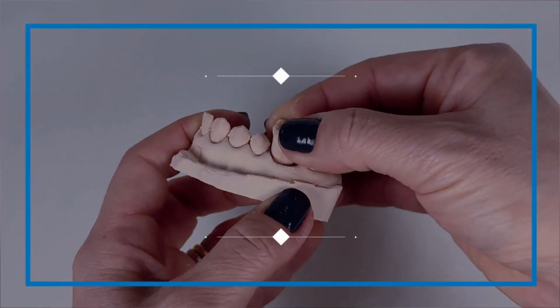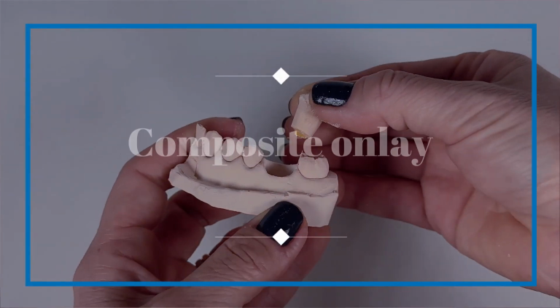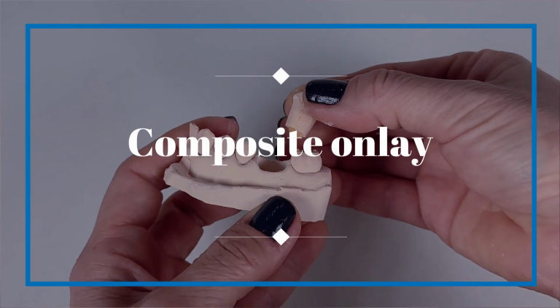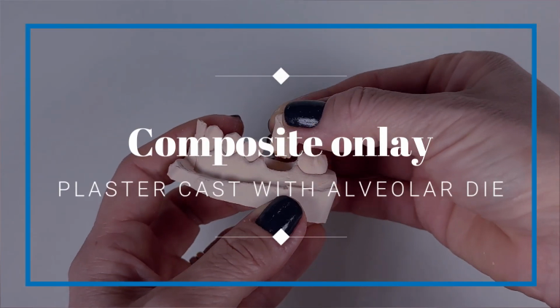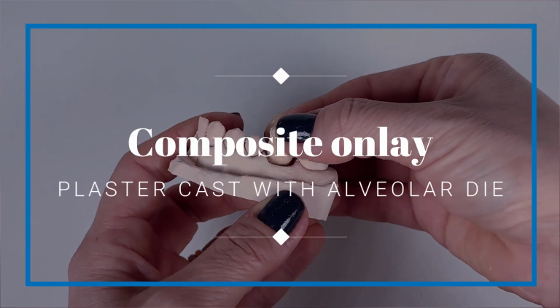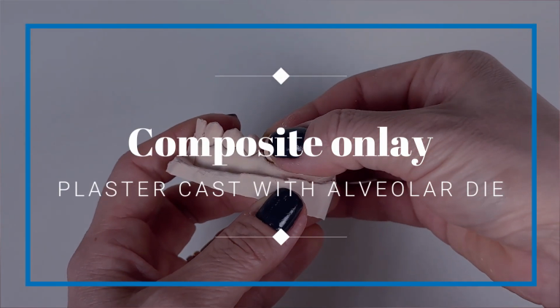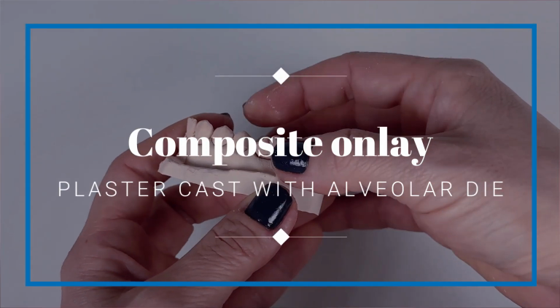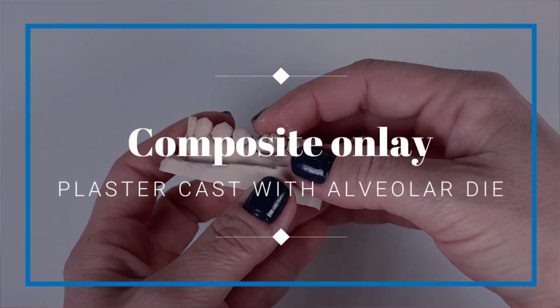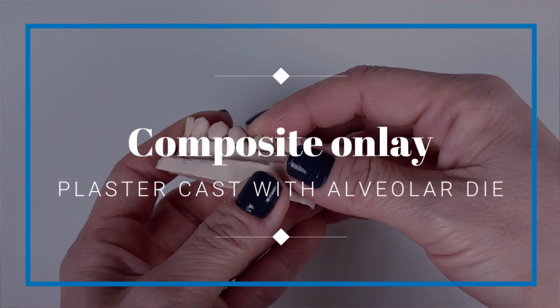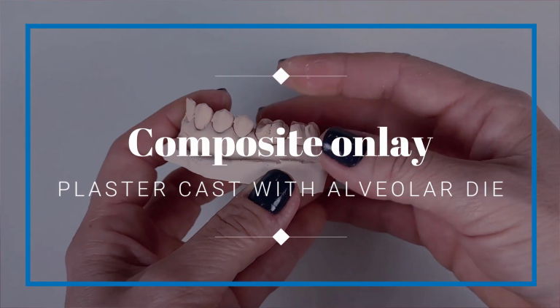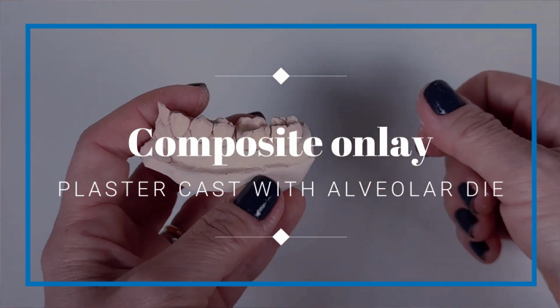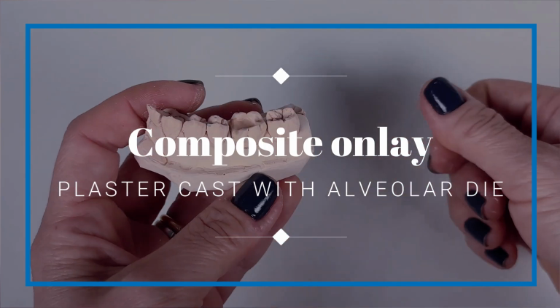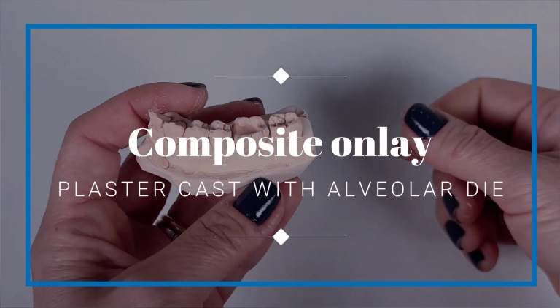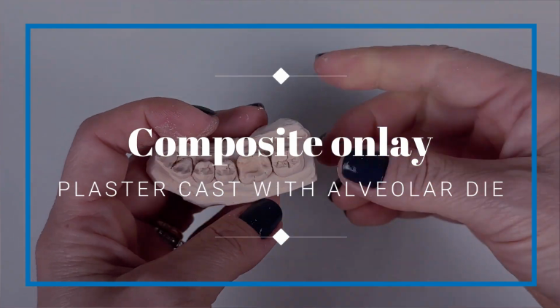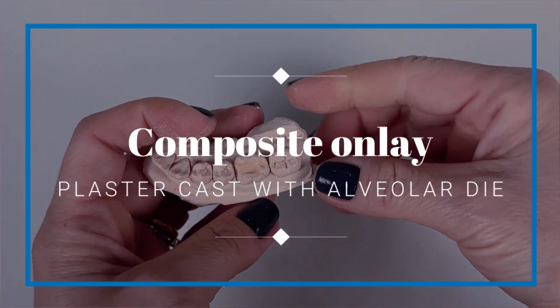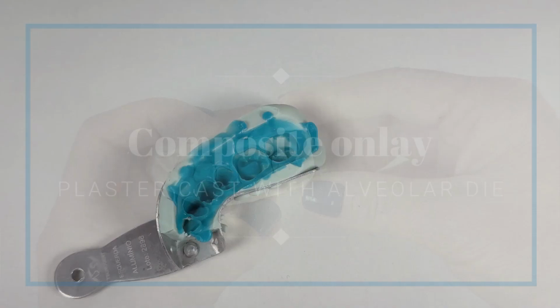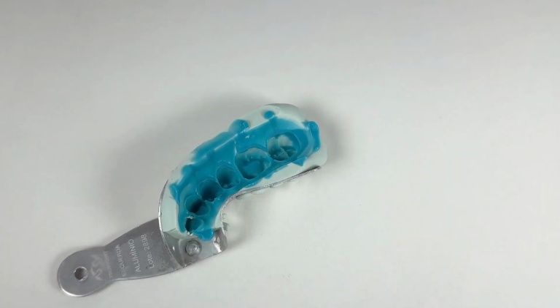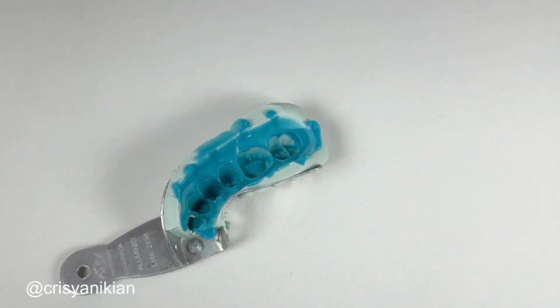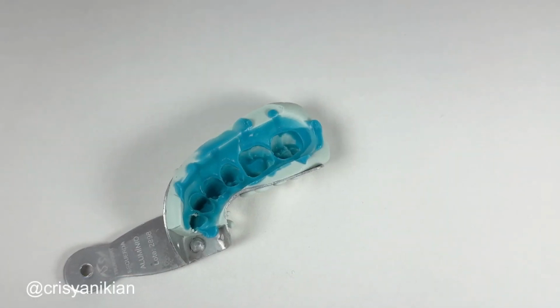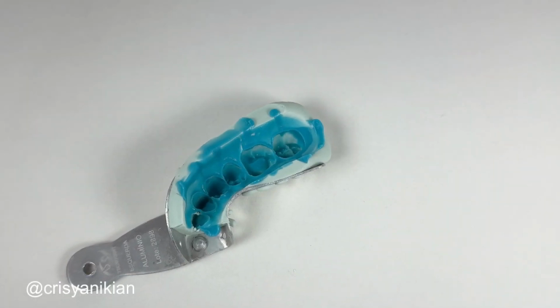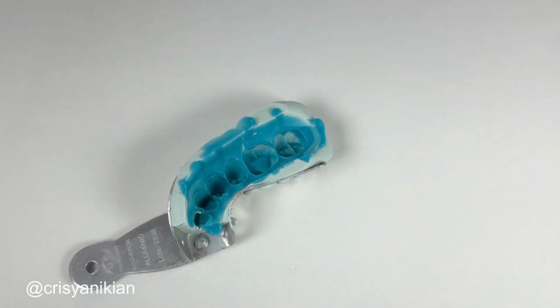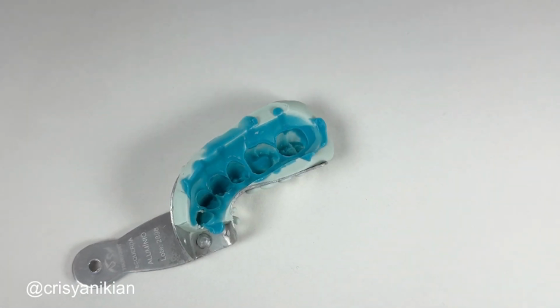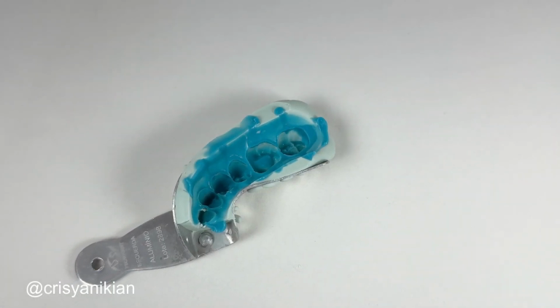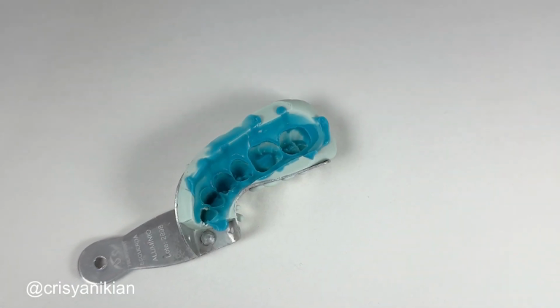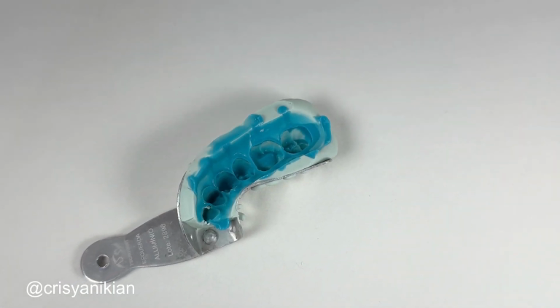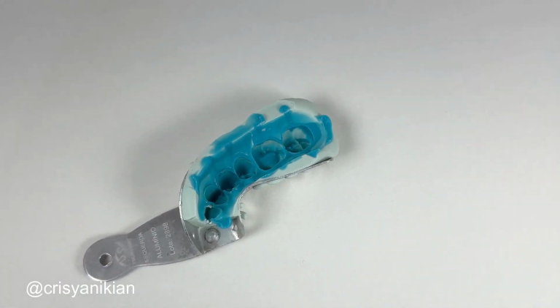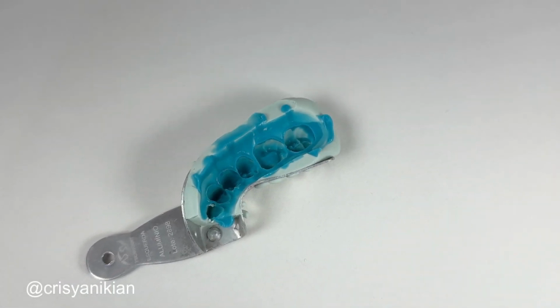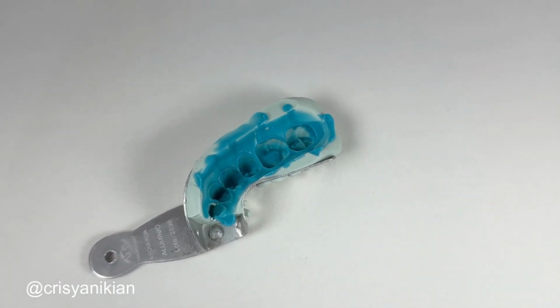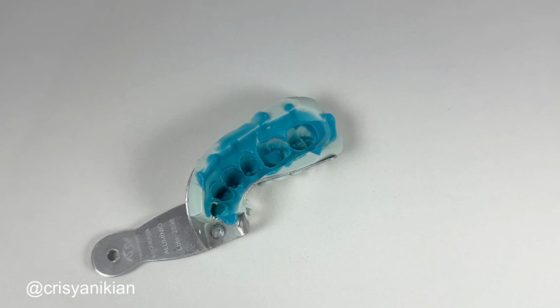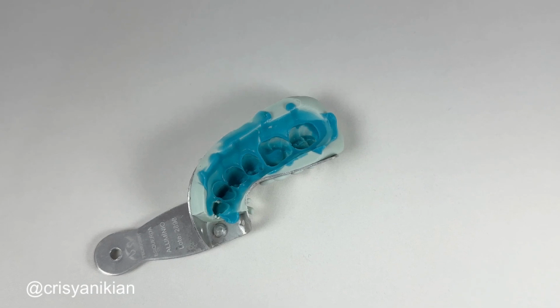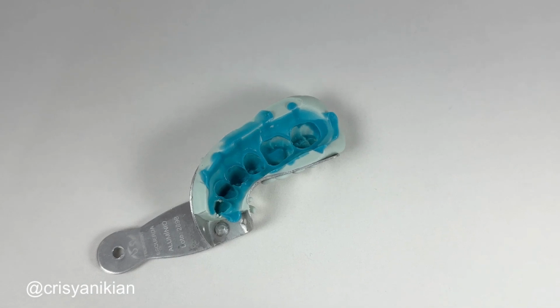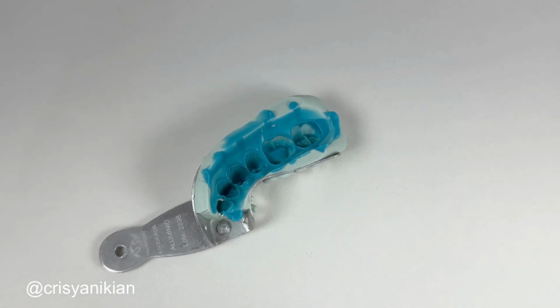How to make a plaster cast with an alveolar die. First, check if the mold was well made — the teeth need to be accurately copied.